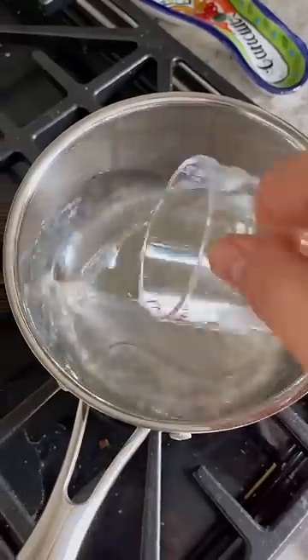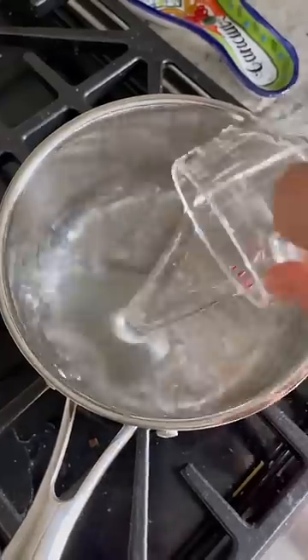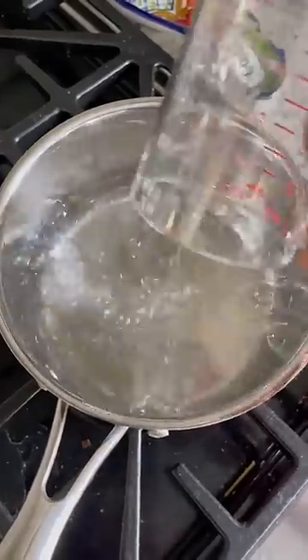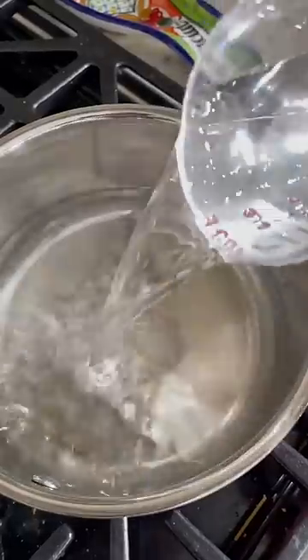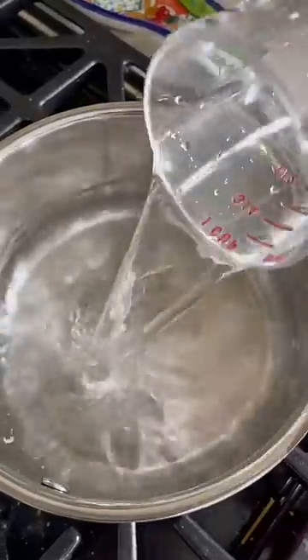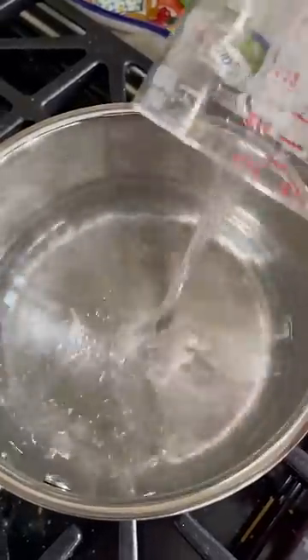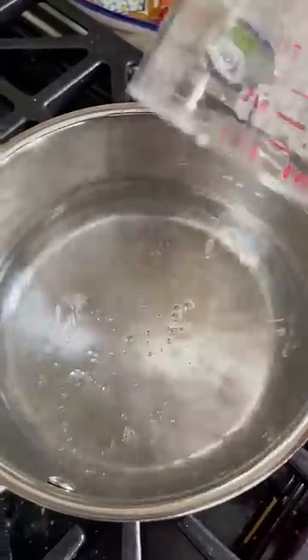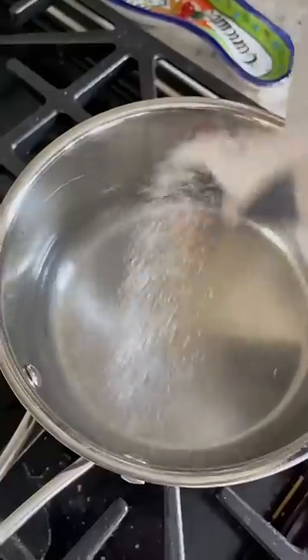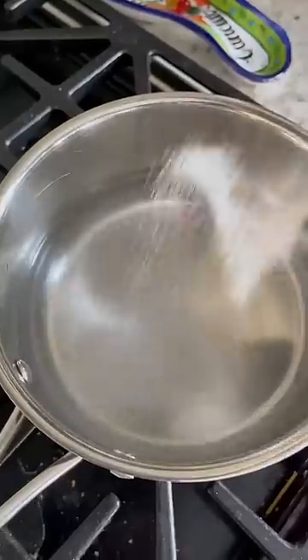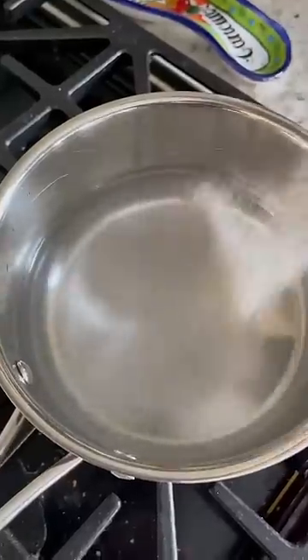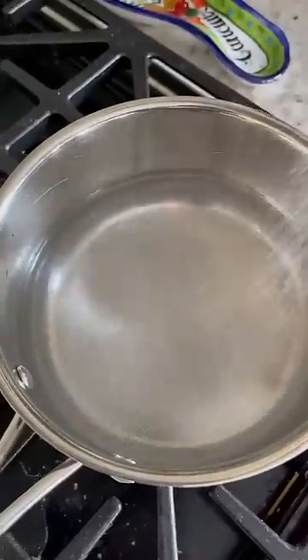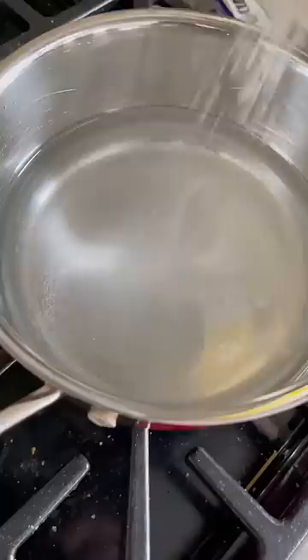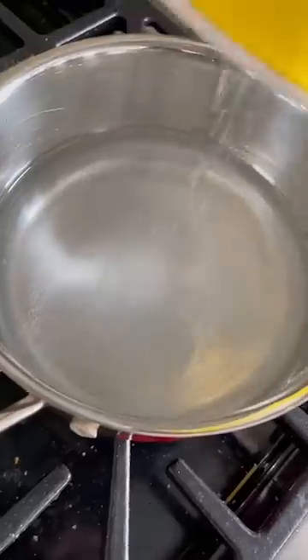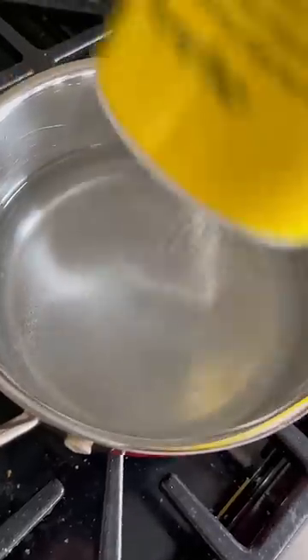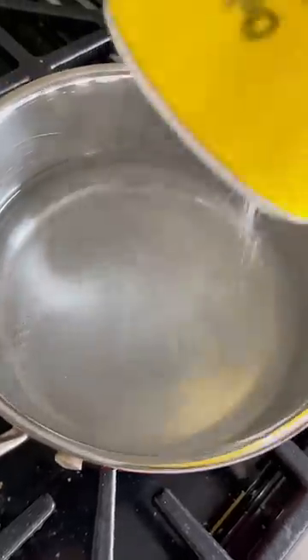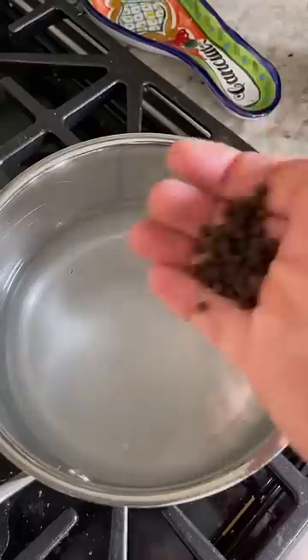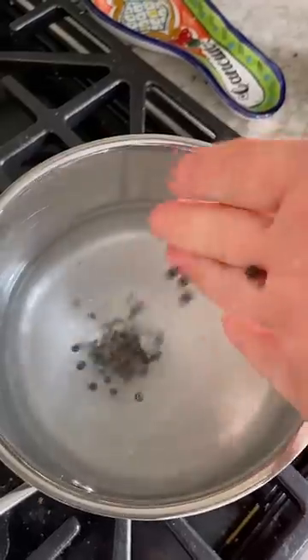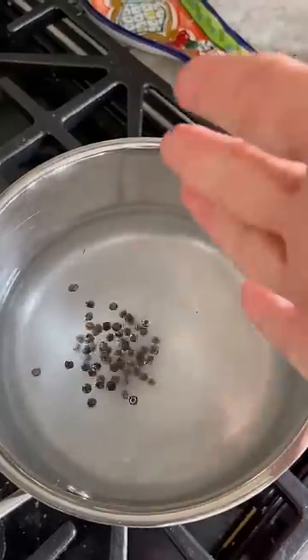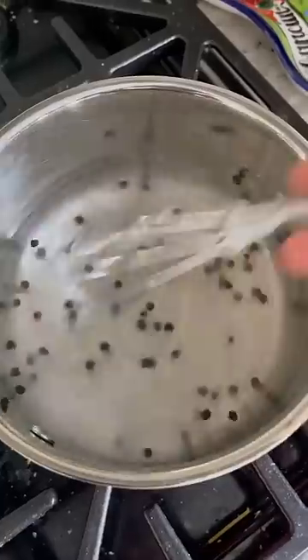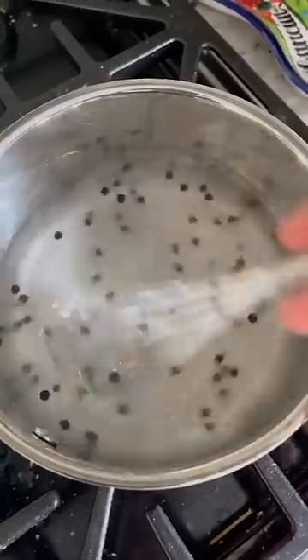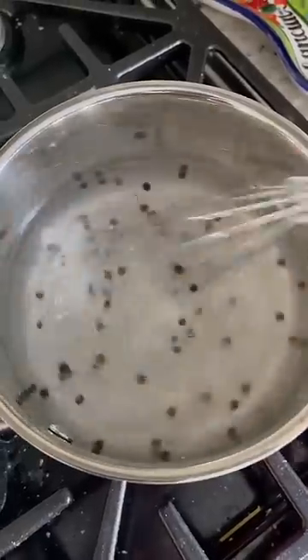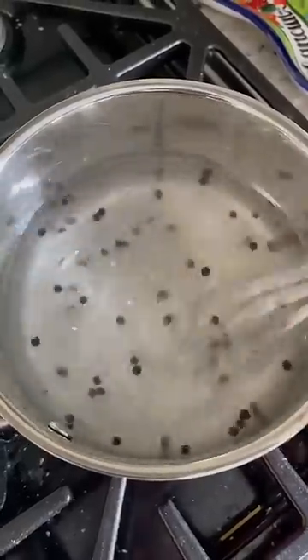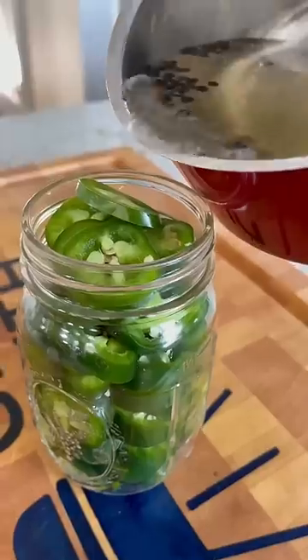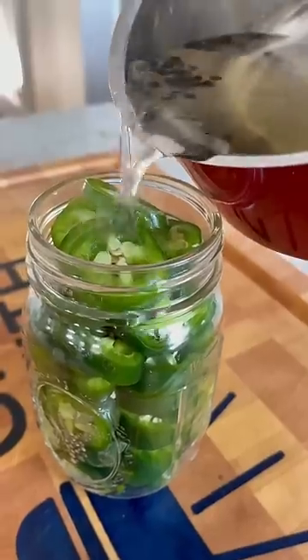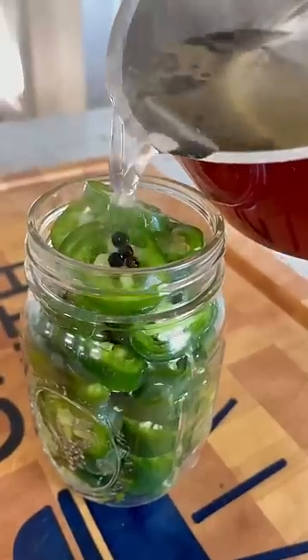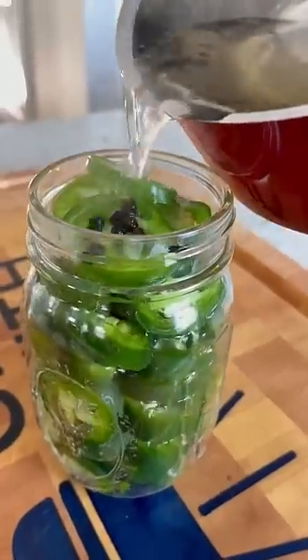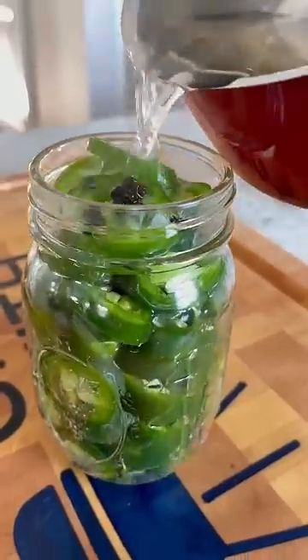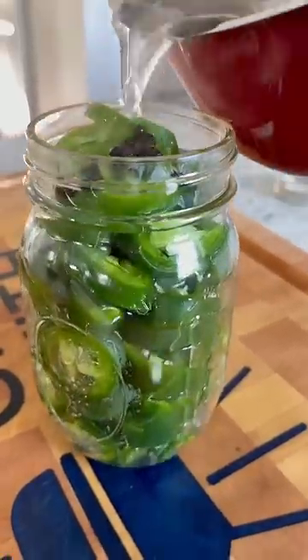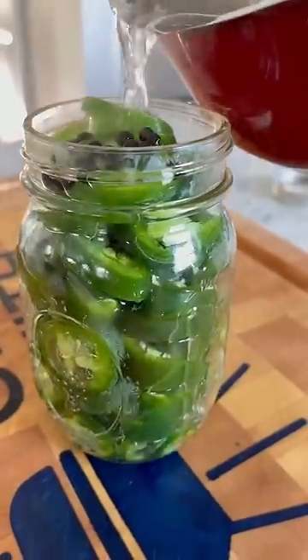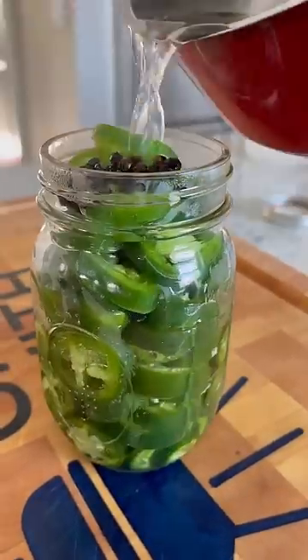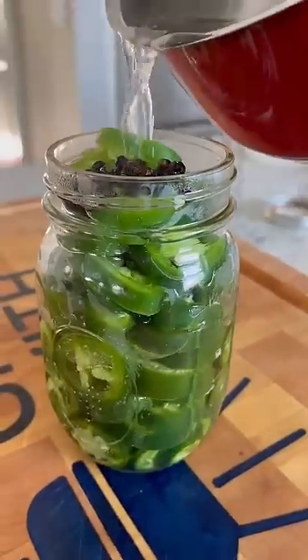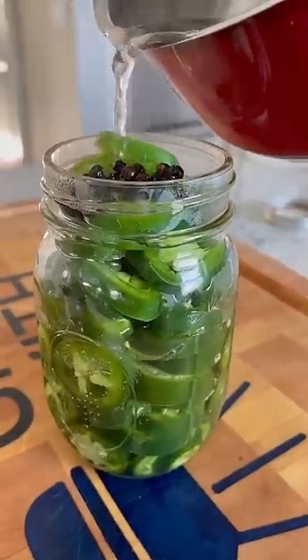One cup water, one cup vinegar, one tablespoon salt, two tablespoons sugar, a handful of peppercorns. Bring this up to a boil. Pour it over your jalapenos.